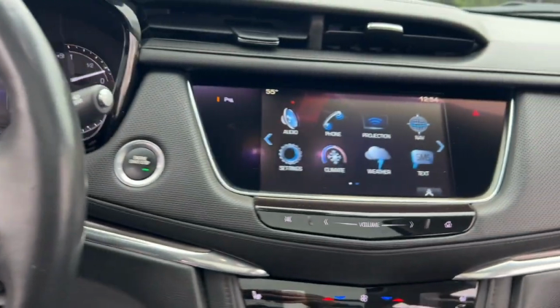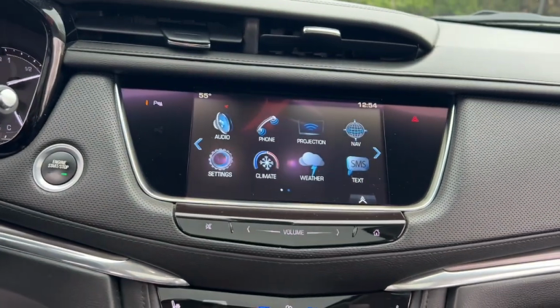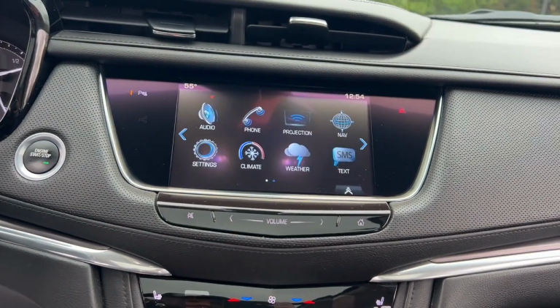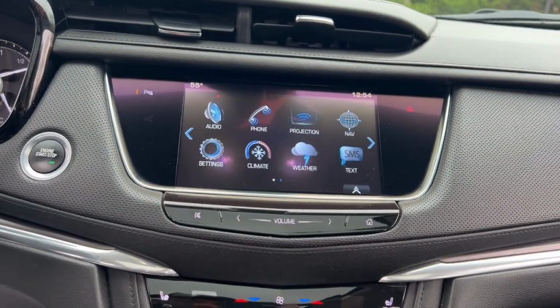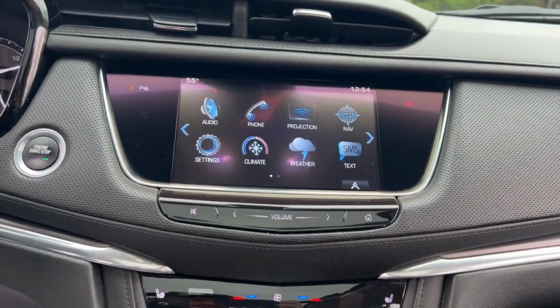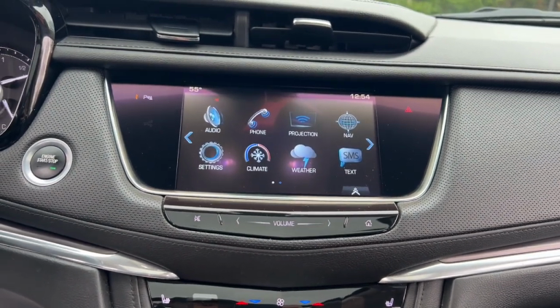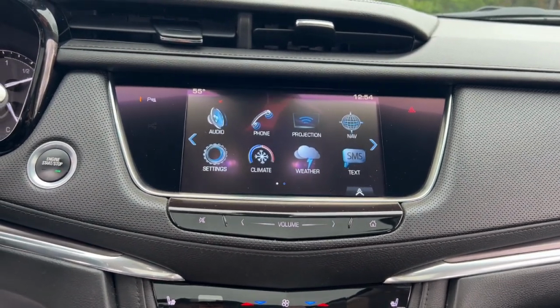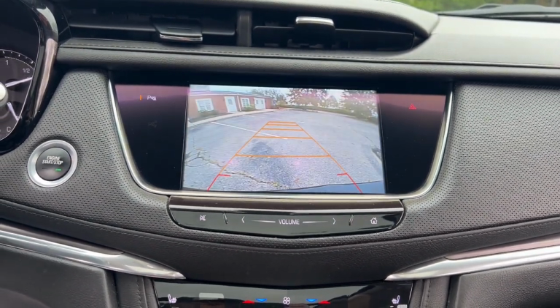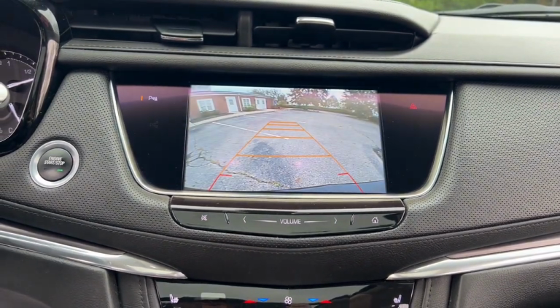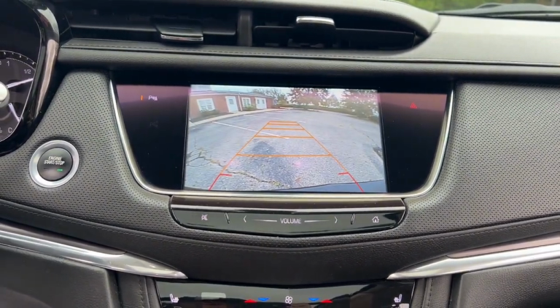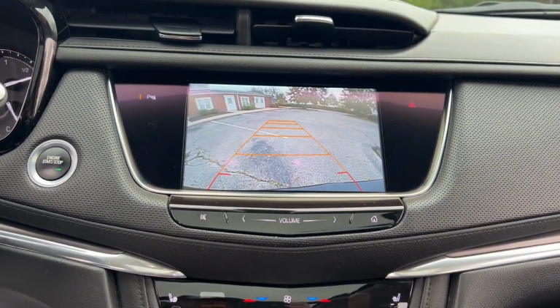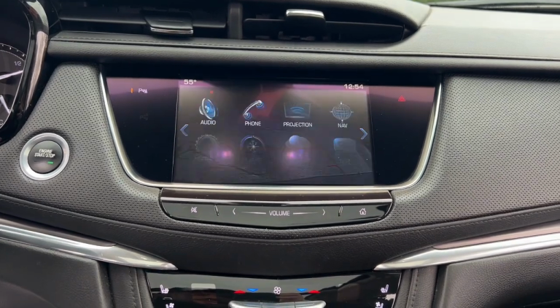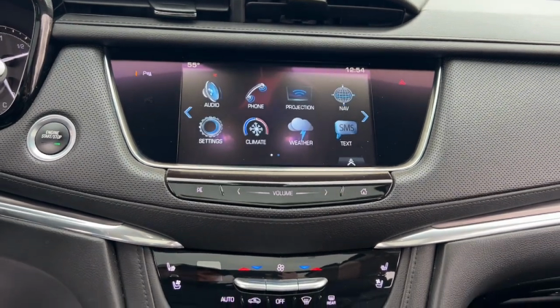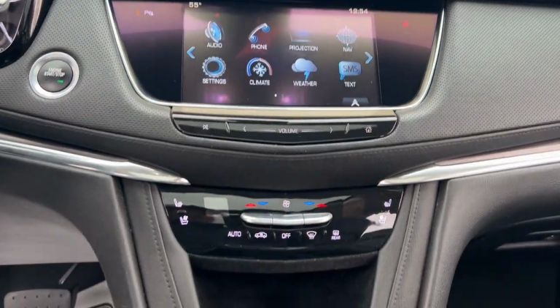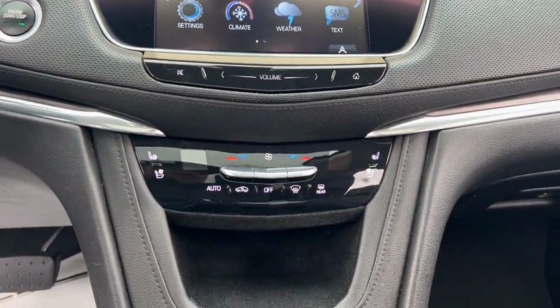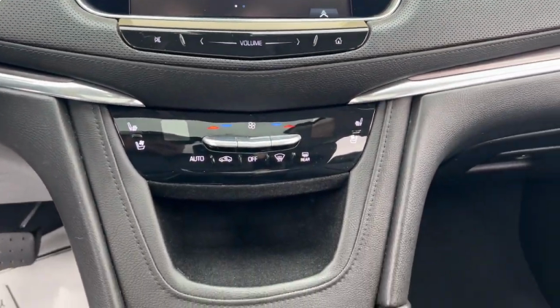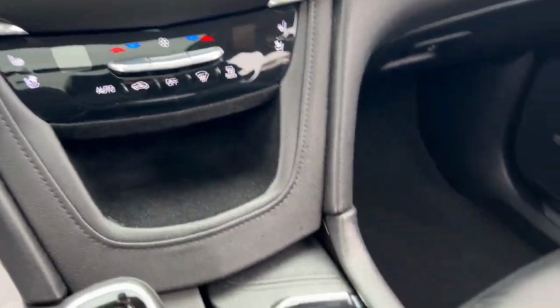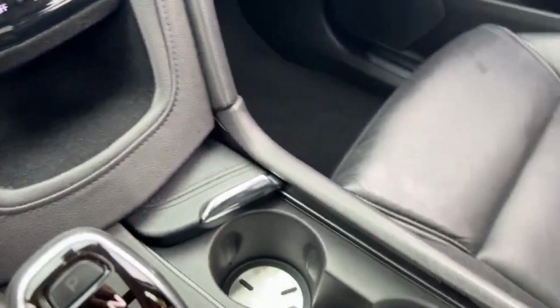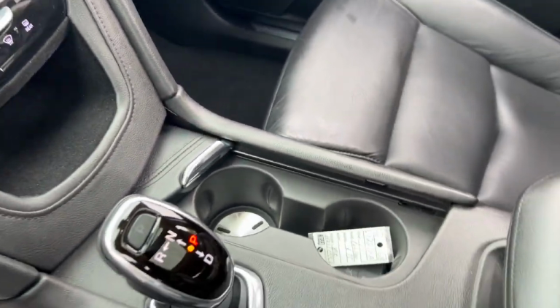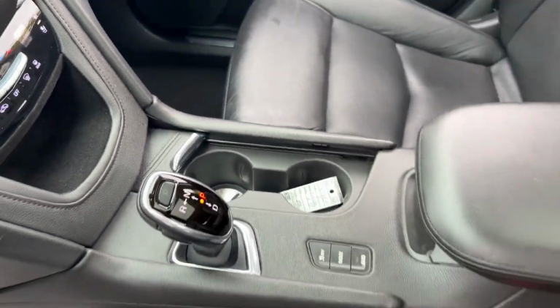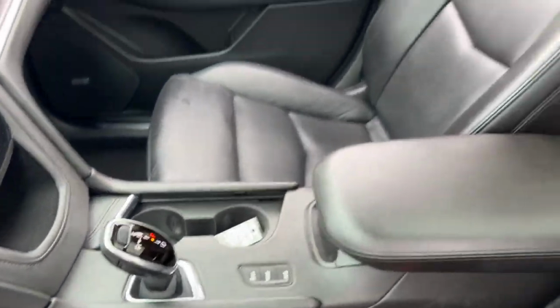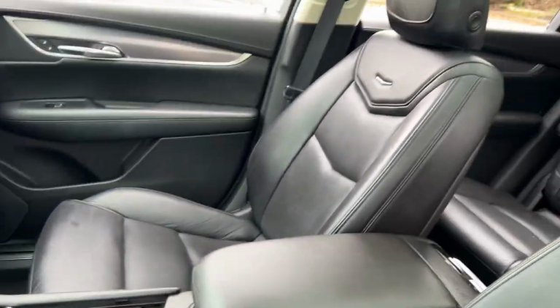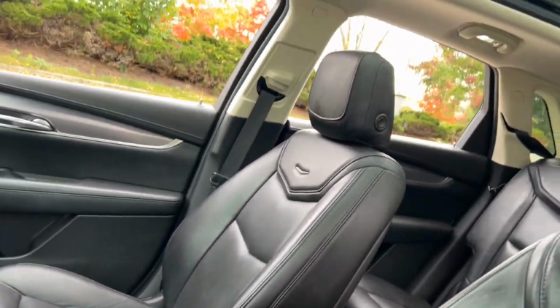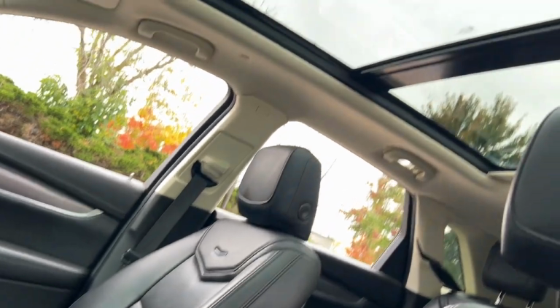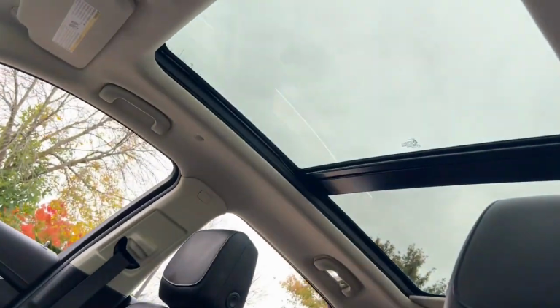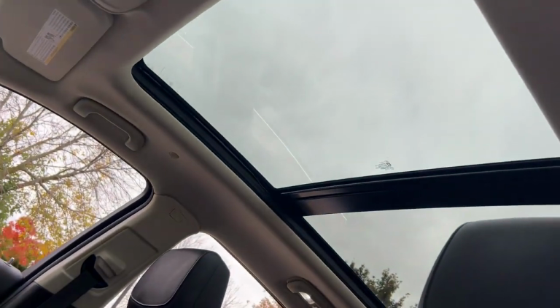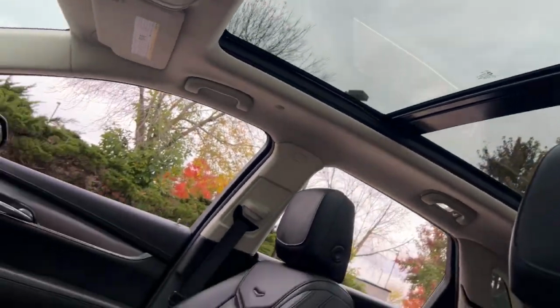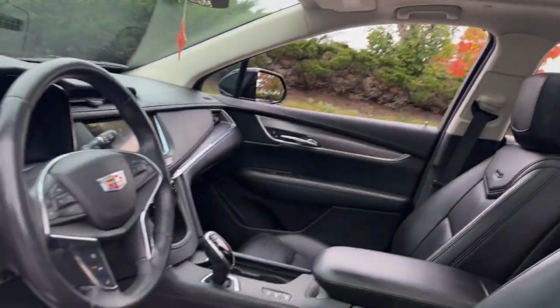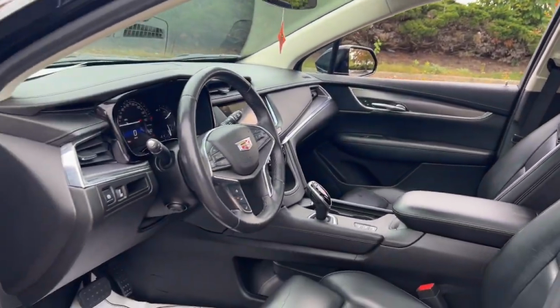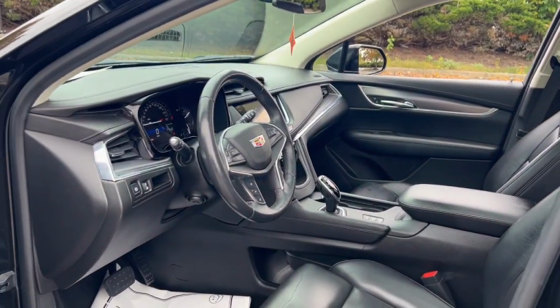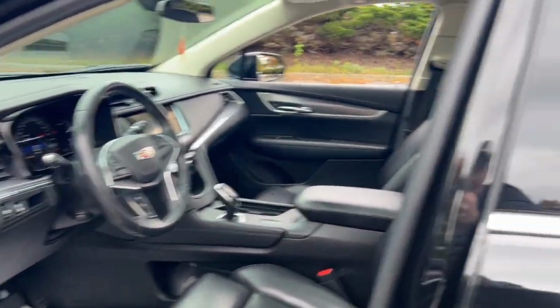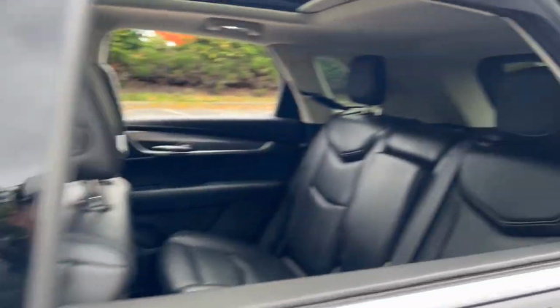Heated and/or cooled front seats. Apple CarPlay and/or Android Auto. Navigation system. Keyless entry. Heated driver's seat. Moonroof. Sun/moonroof. Heated mirrors. Power lift gate.